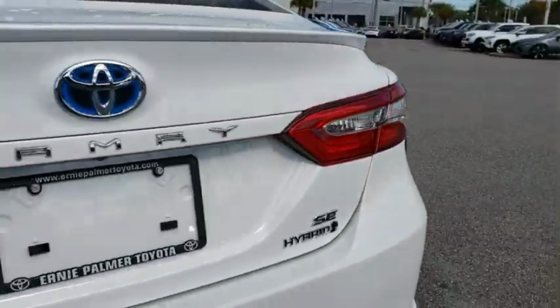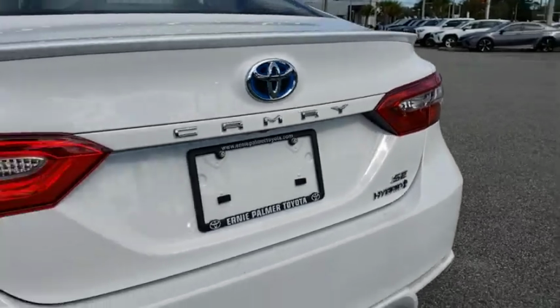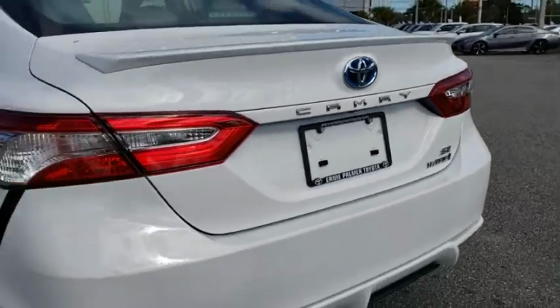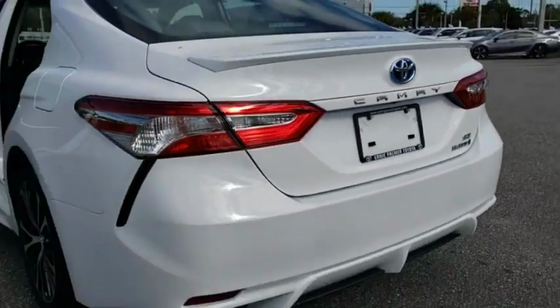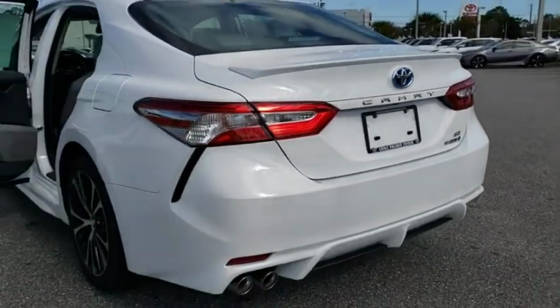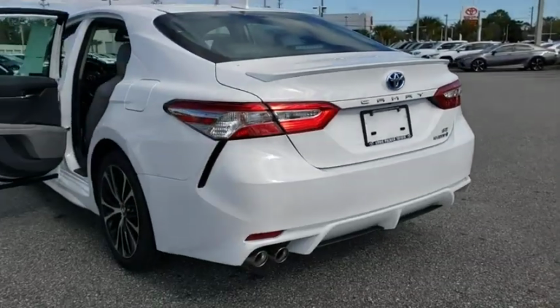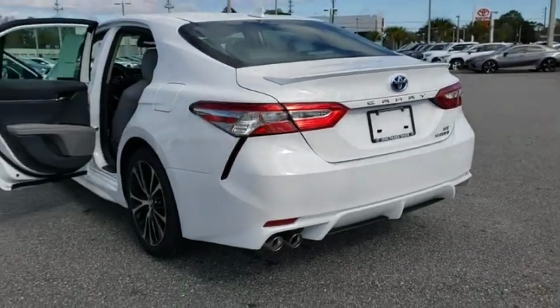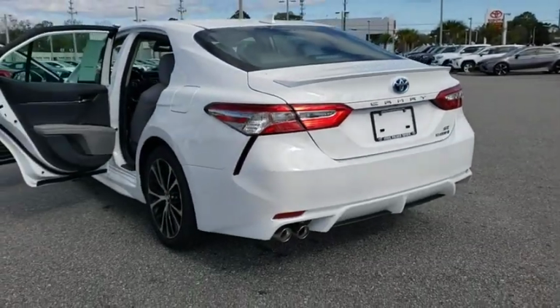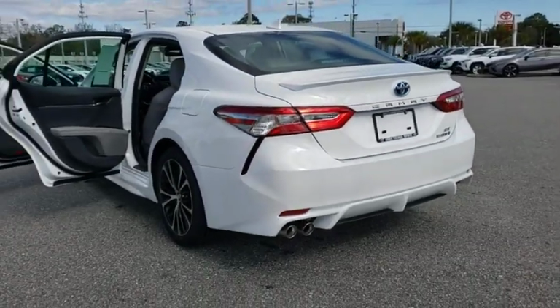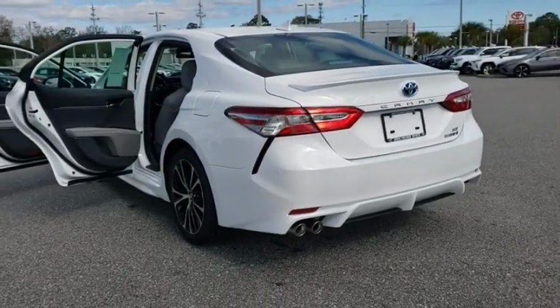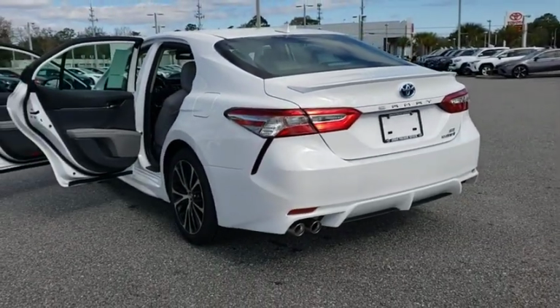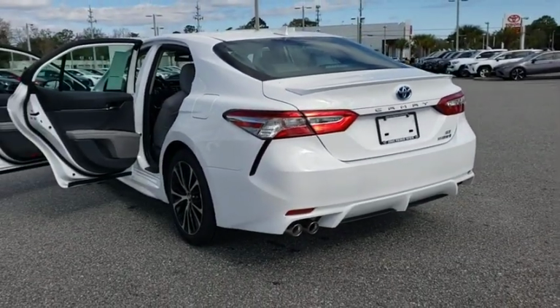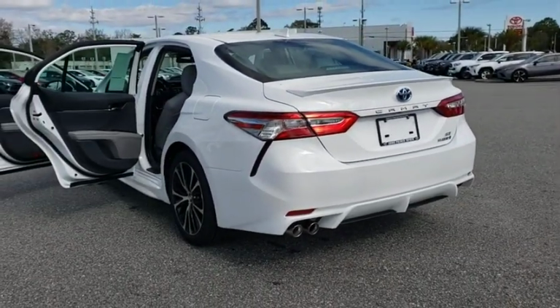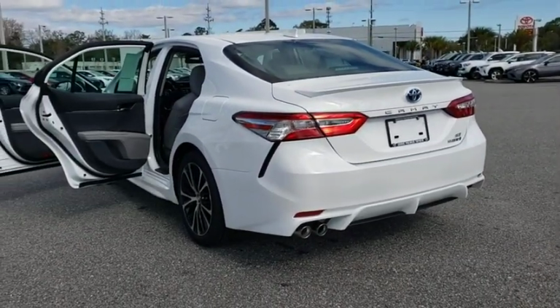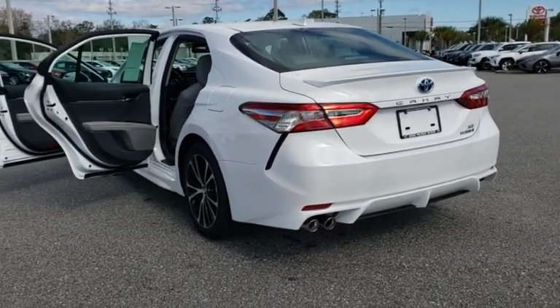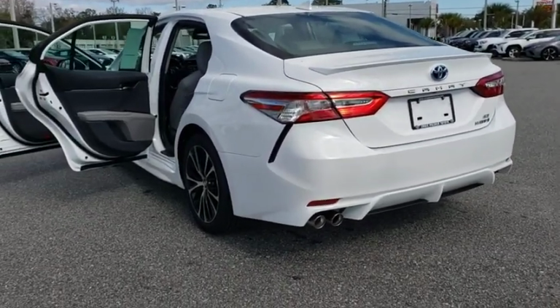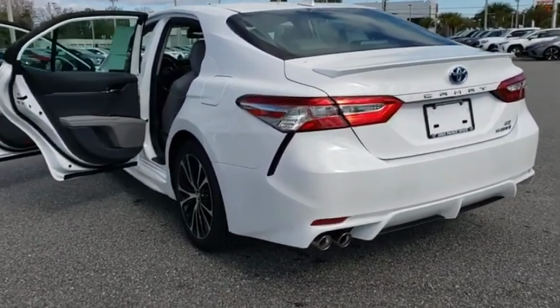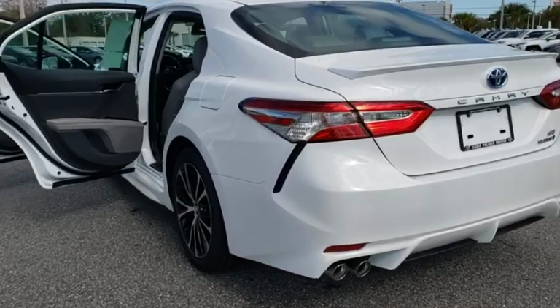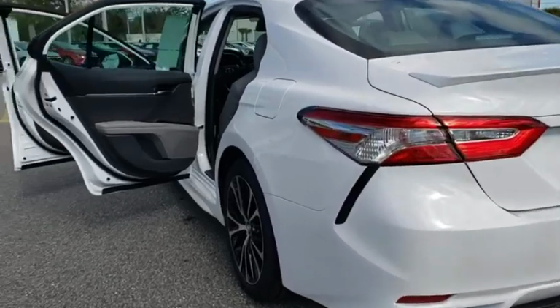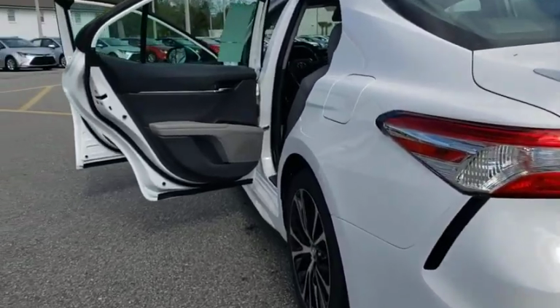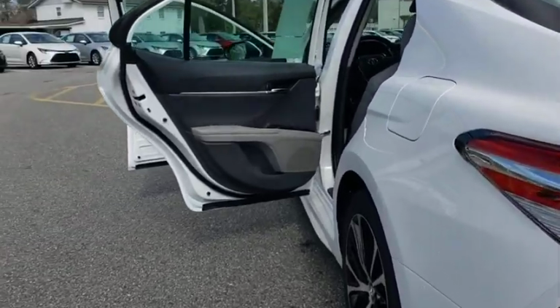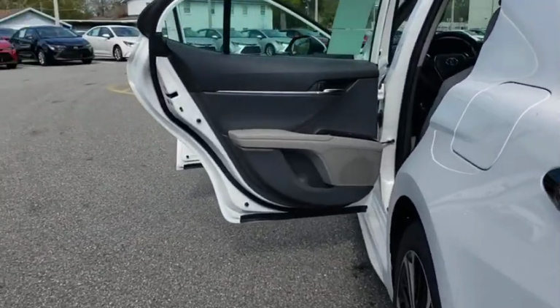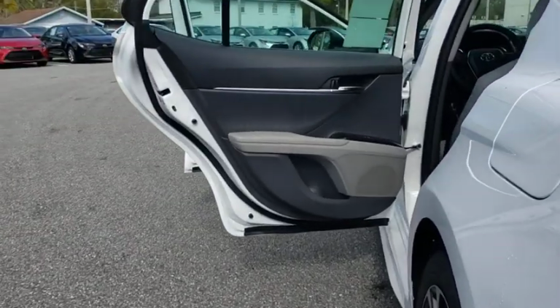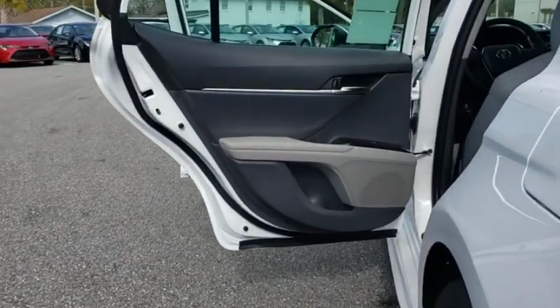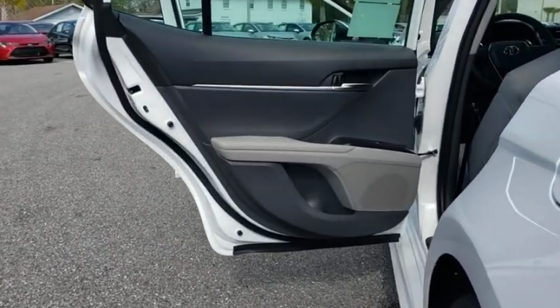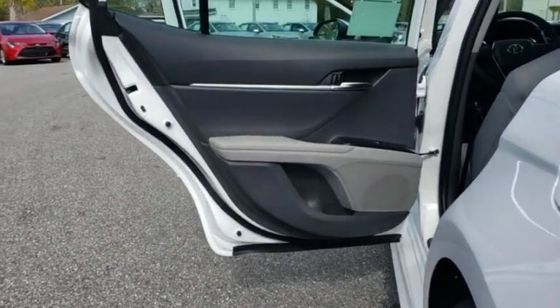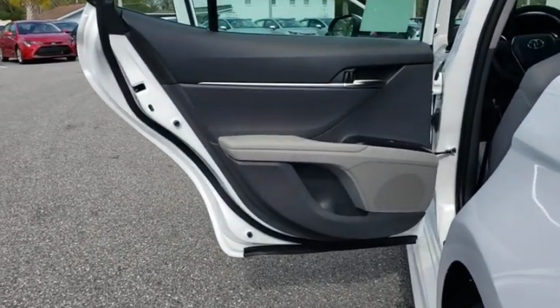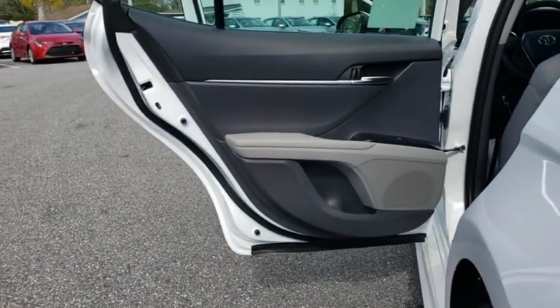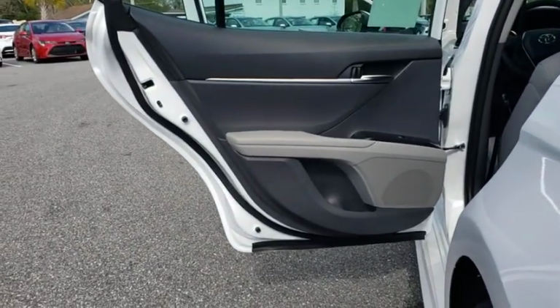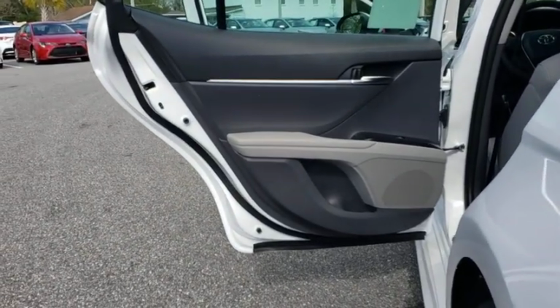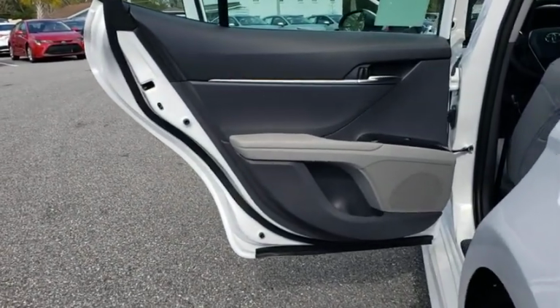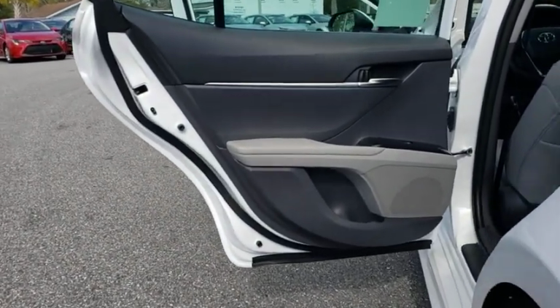Power windows, trip computer, security system, rear window defroster, remote keyless entry, brake assist, panic alarm, and overhead console.